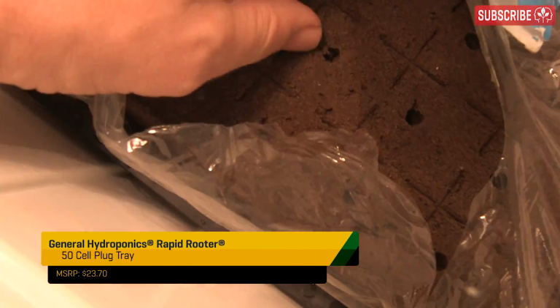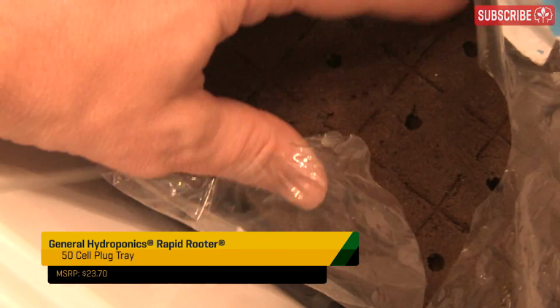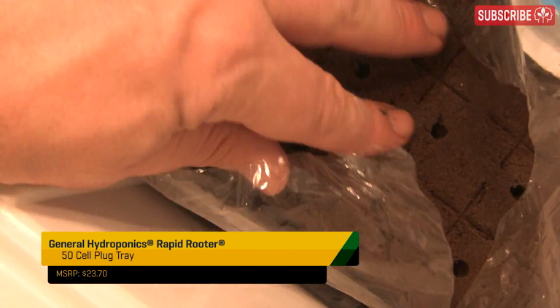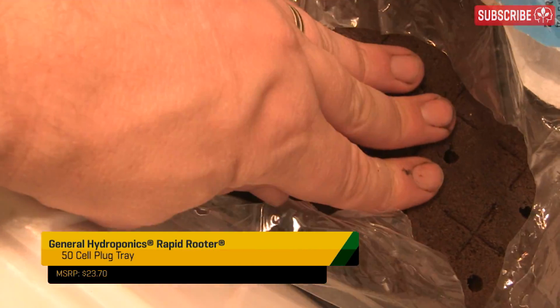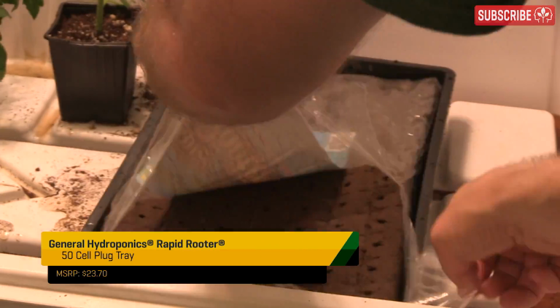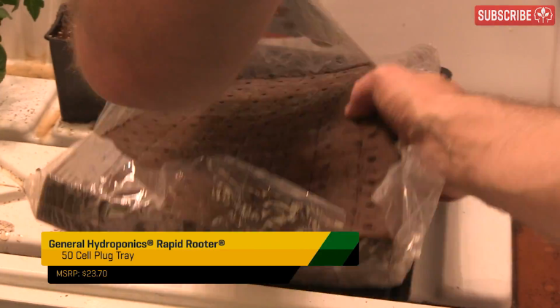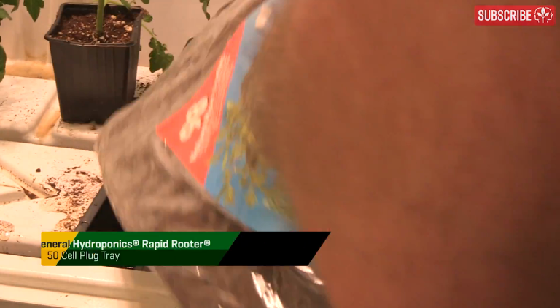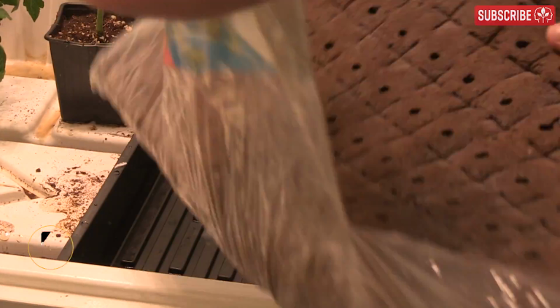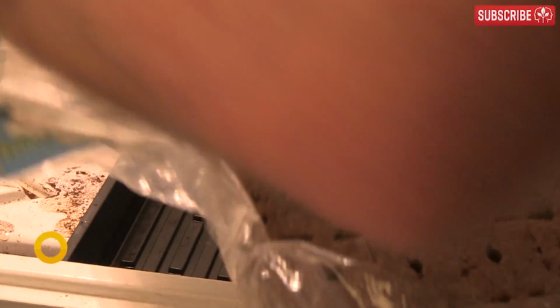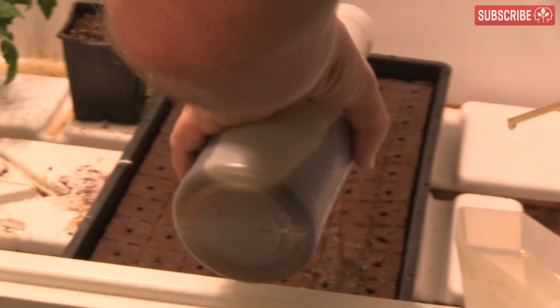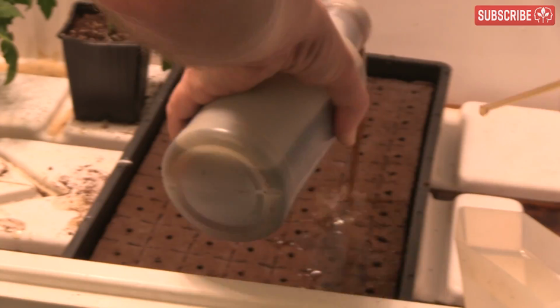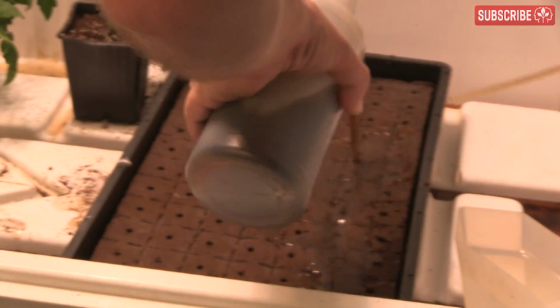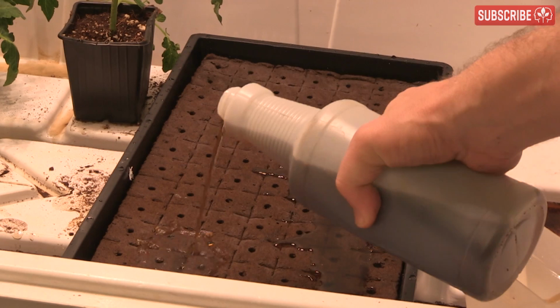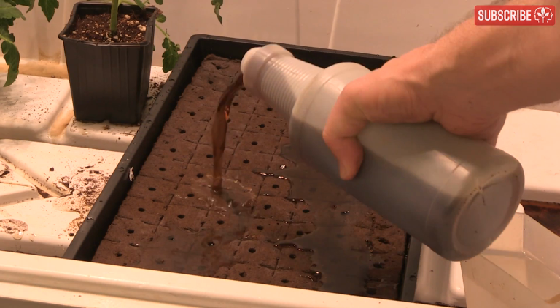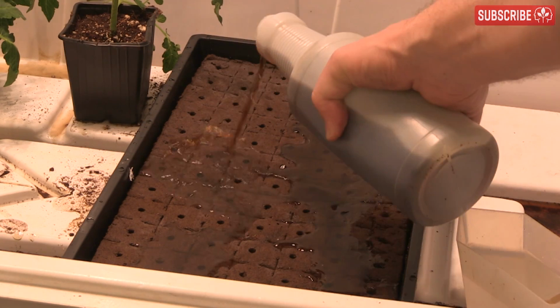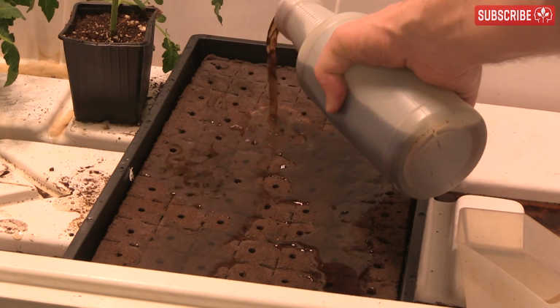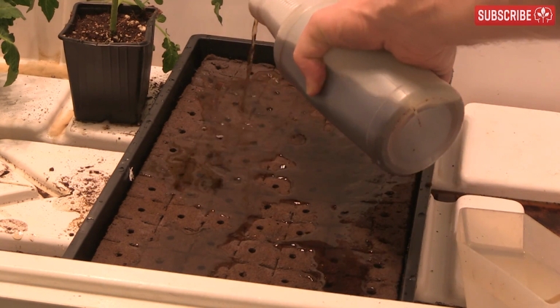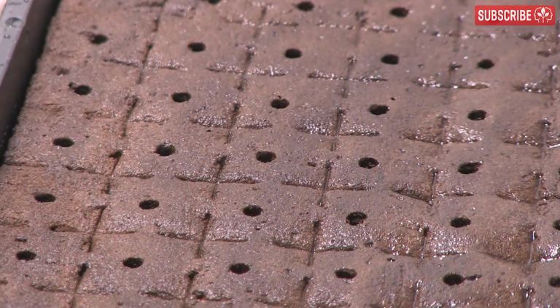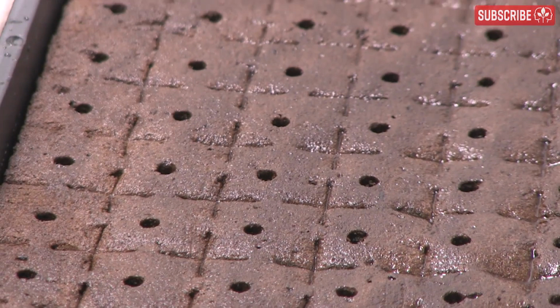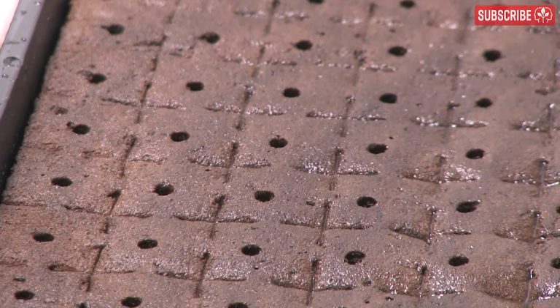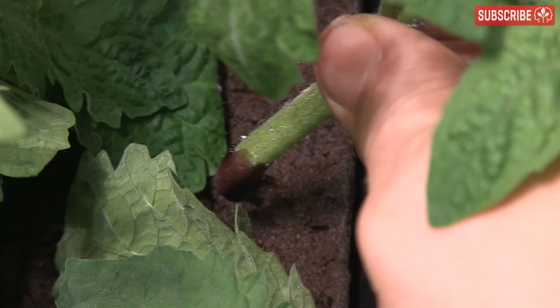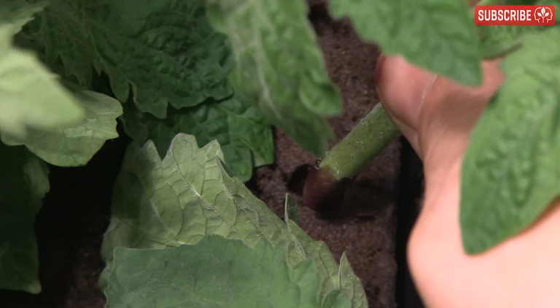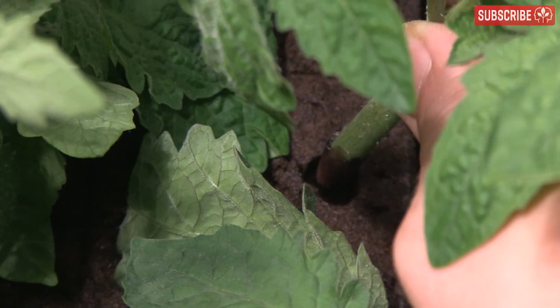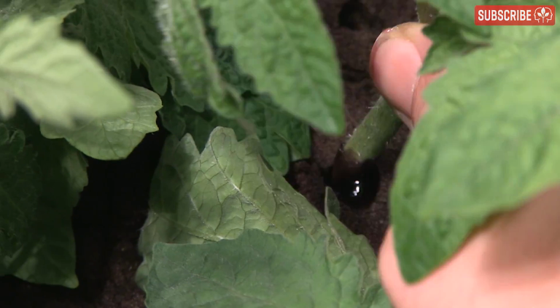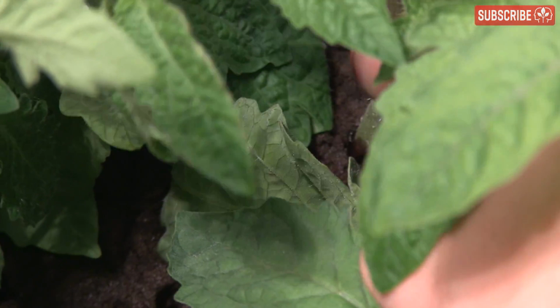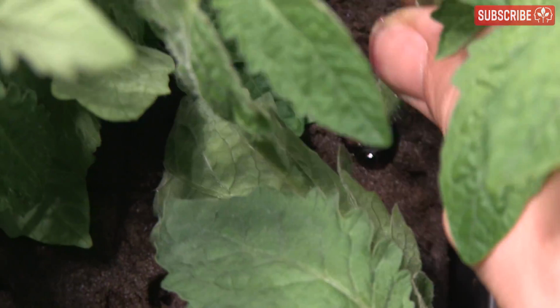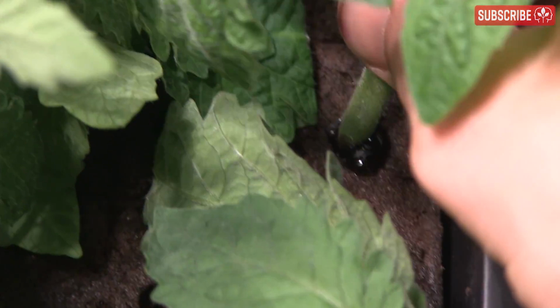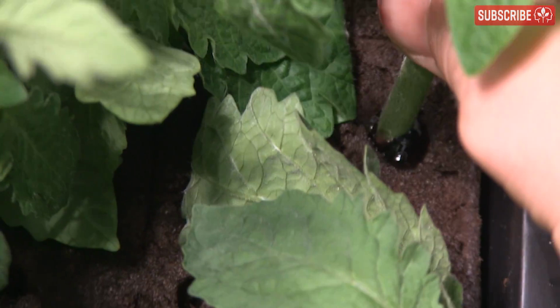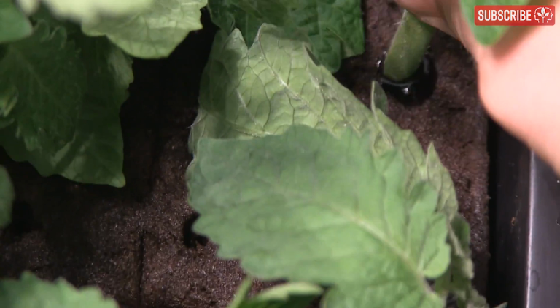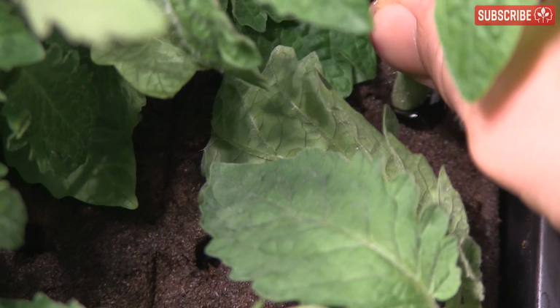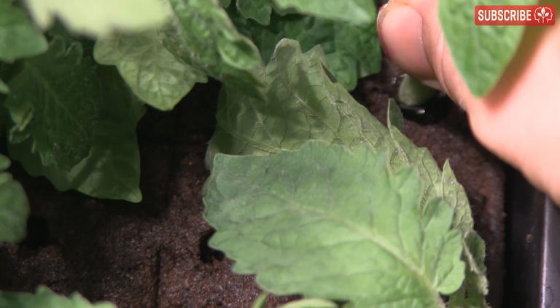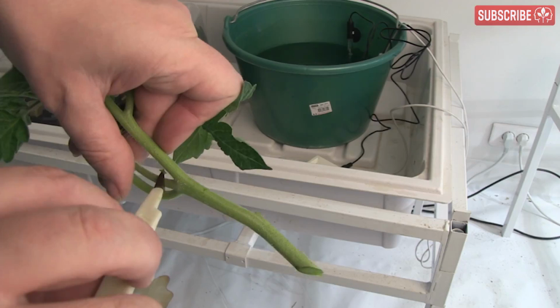Rapid Rooters are another great option — they come pre-moistened, but depending on how long they've been sitting around, I sometimes re-moisten them with a little water and Rapid Start. Shoot for moist but not sodden wet. Don't cram too many cuttings into one propagator or you risk mold issues.